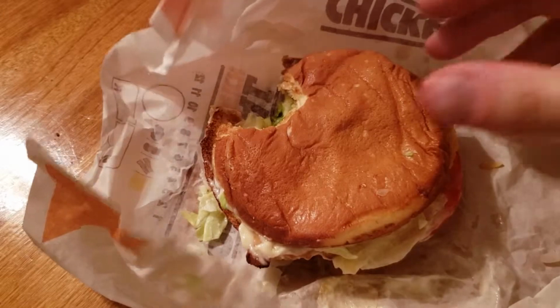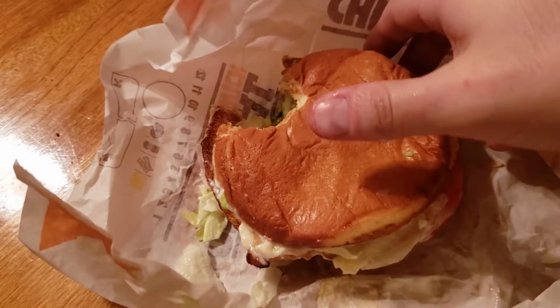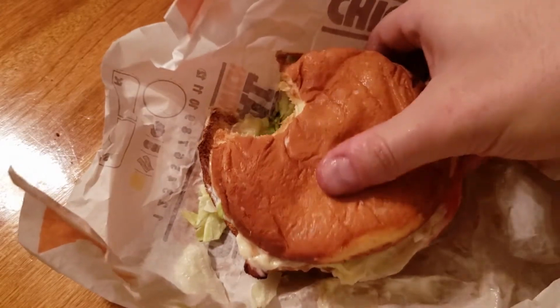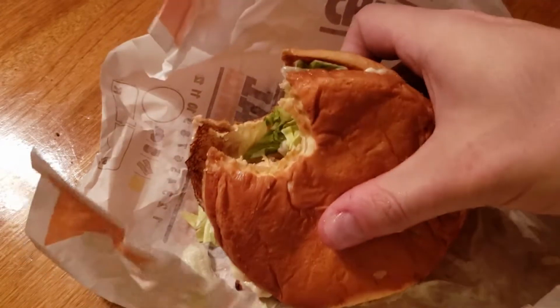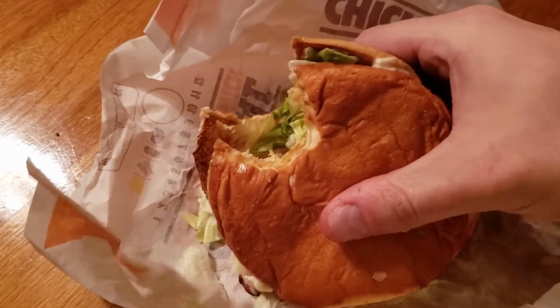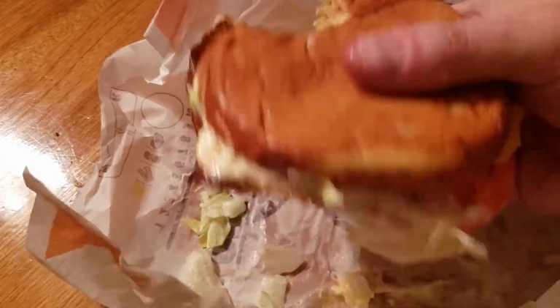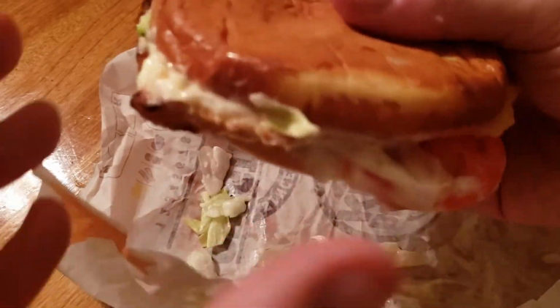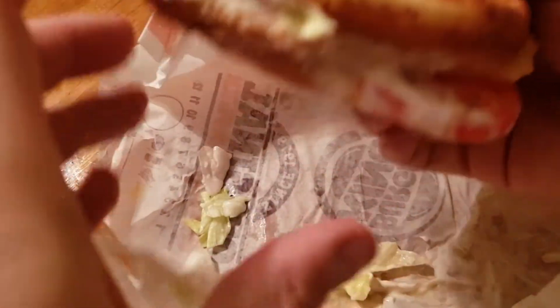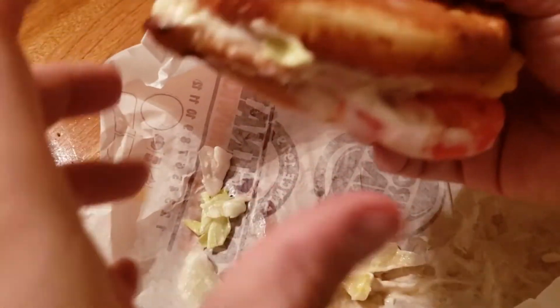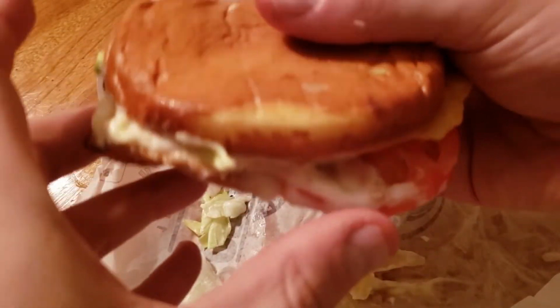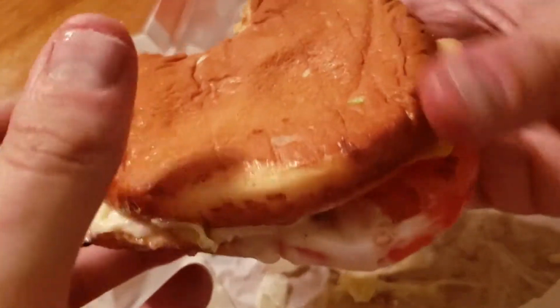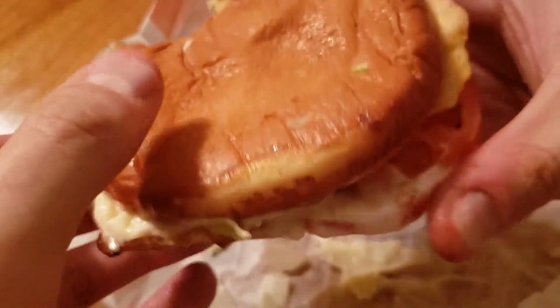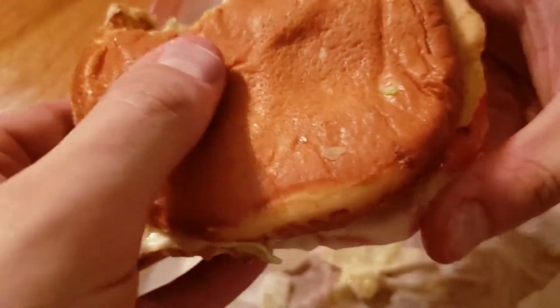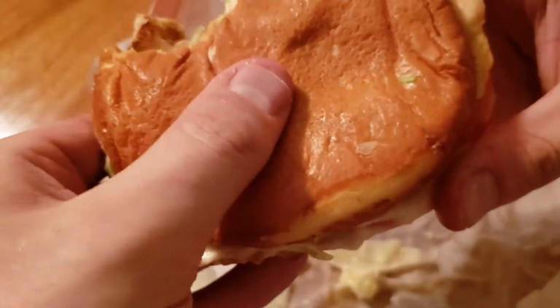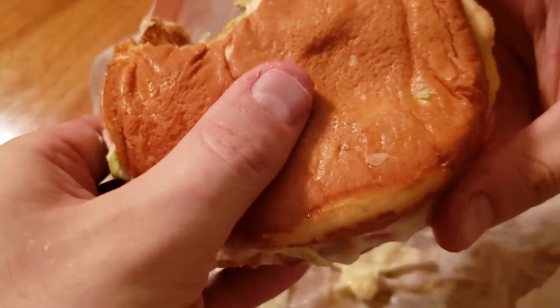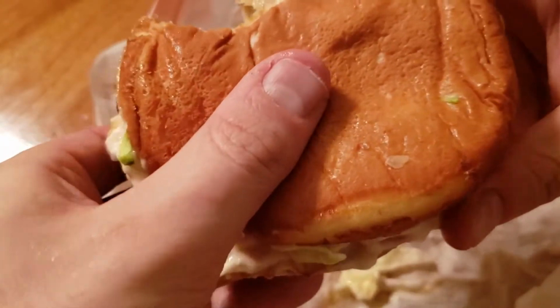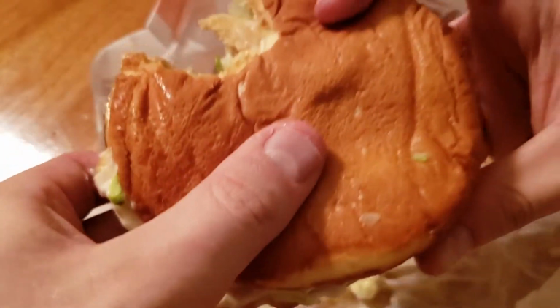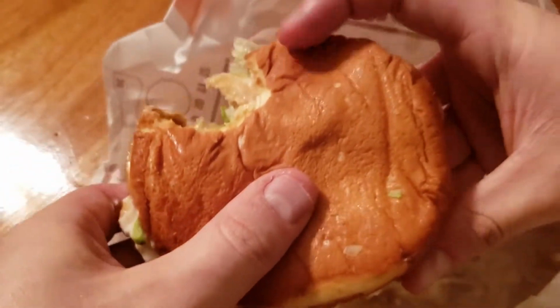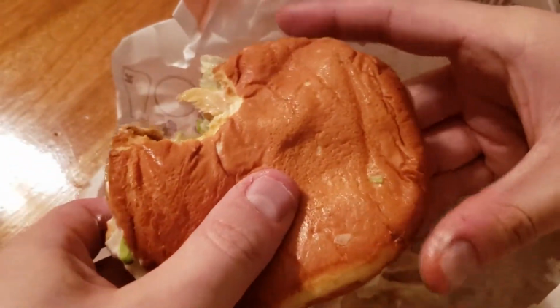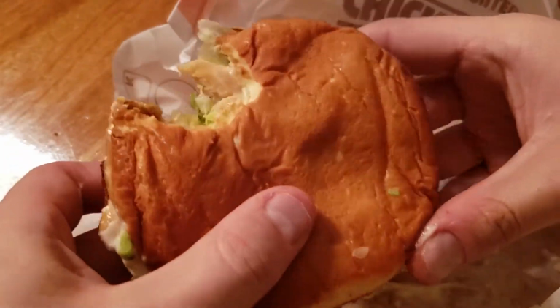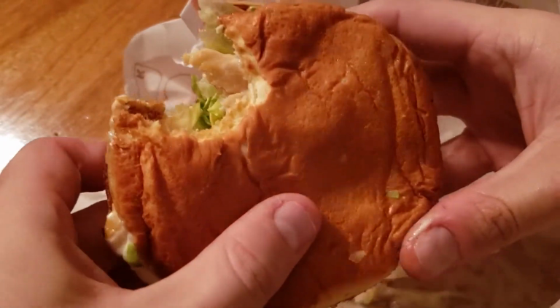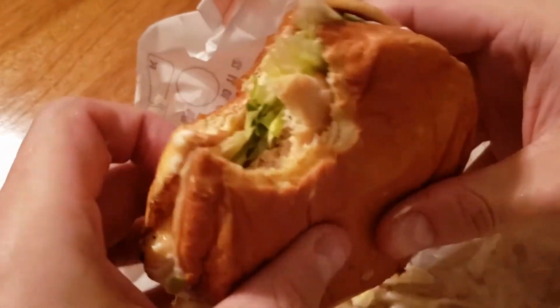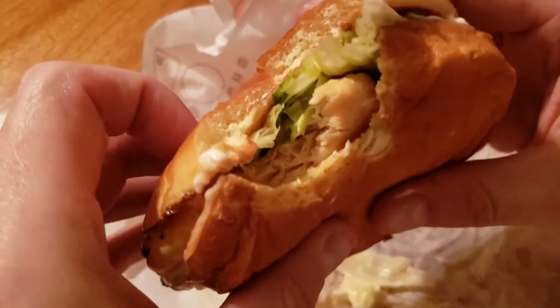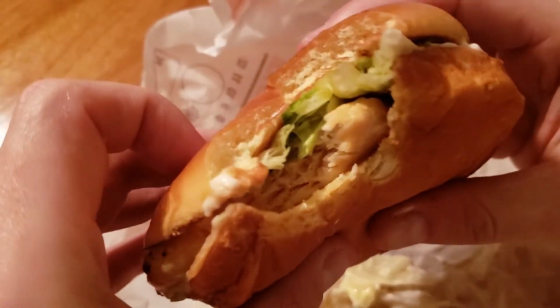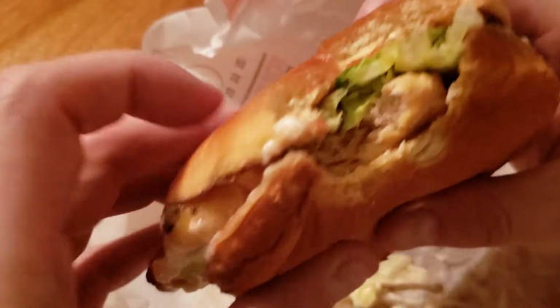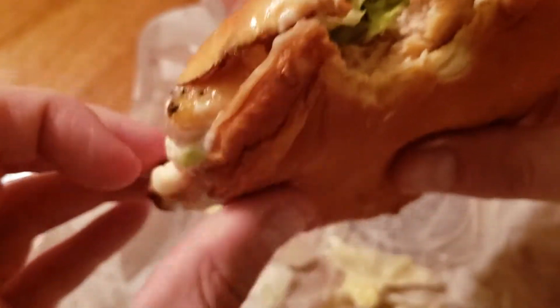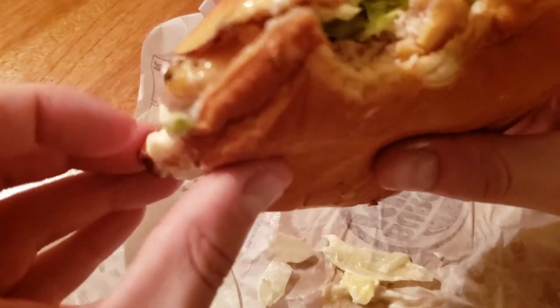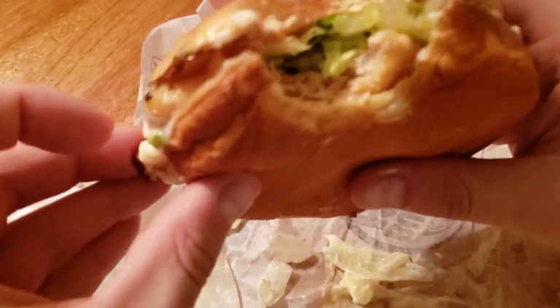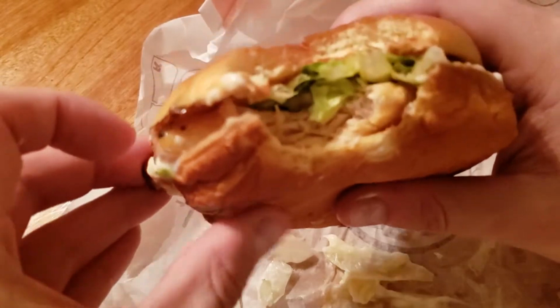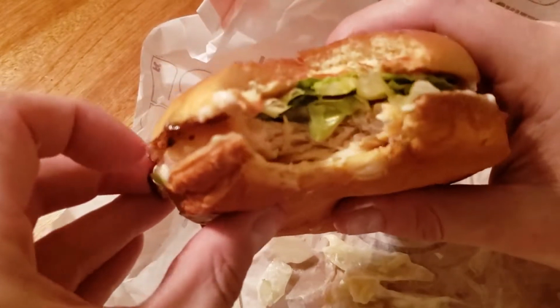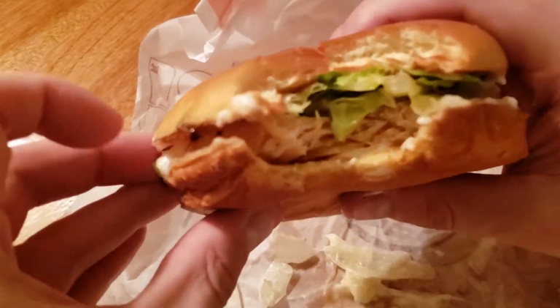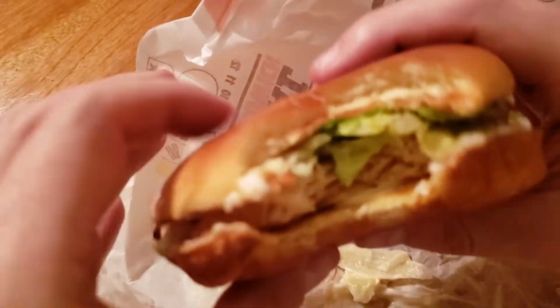They're supposed to have honey mustard. I don't have honey mustard on this. I don't know how I can review a chicken sandwich if you don't have the product as it's supposed to be advertised.